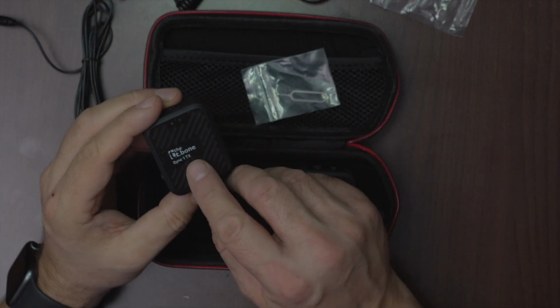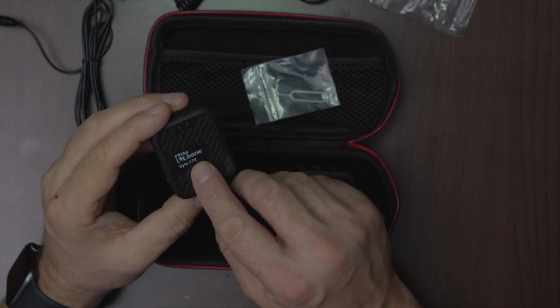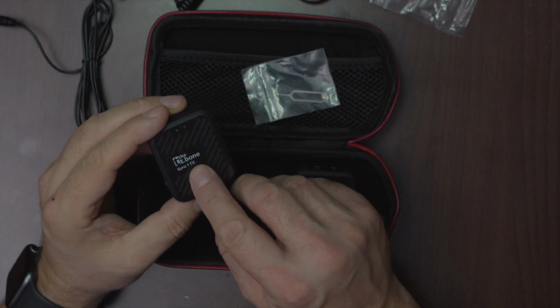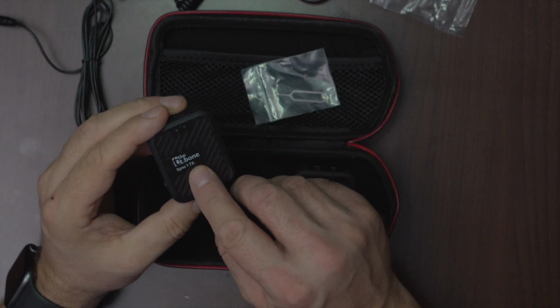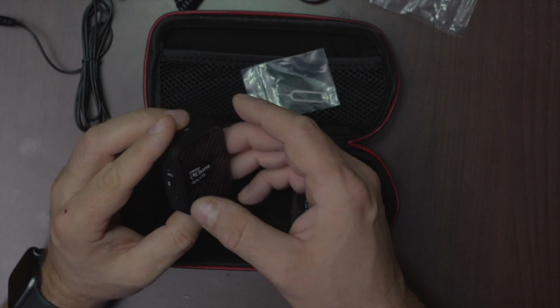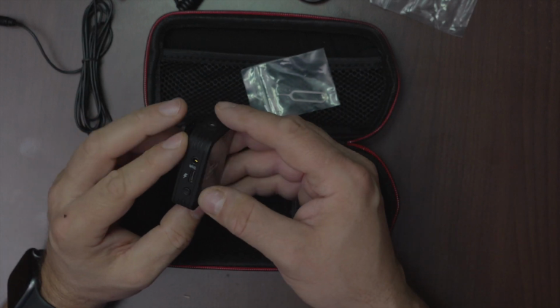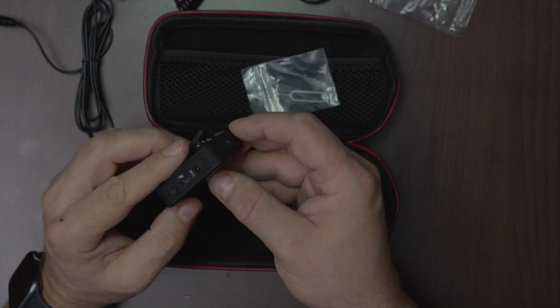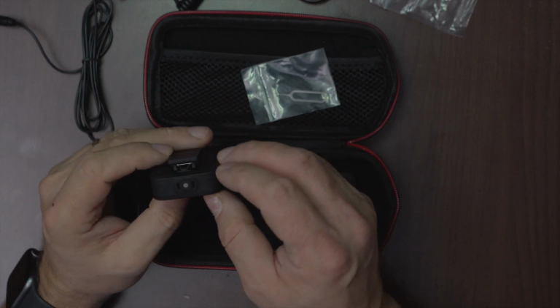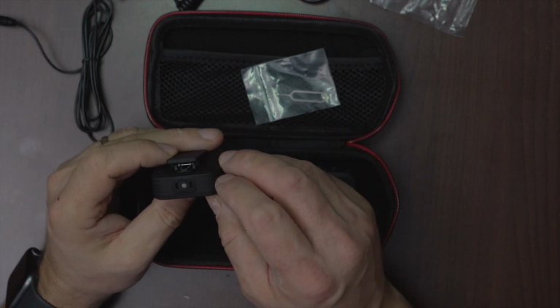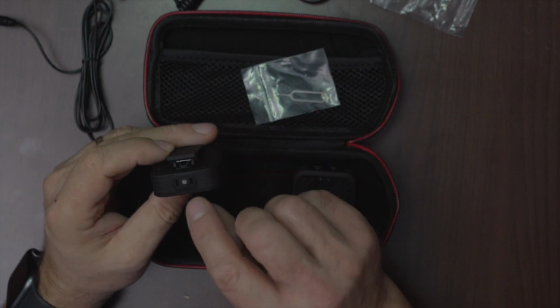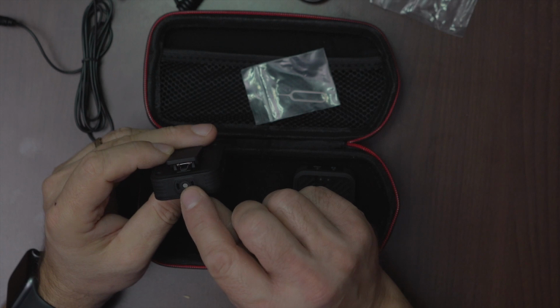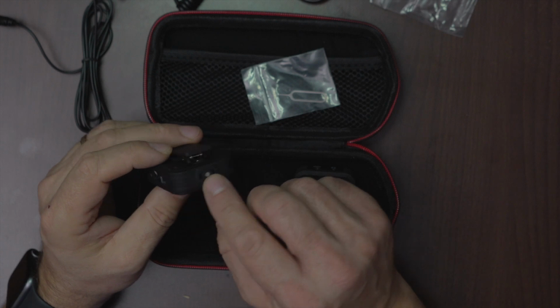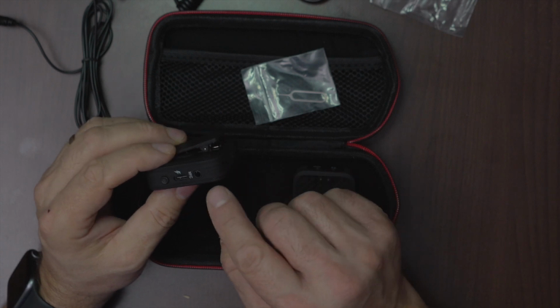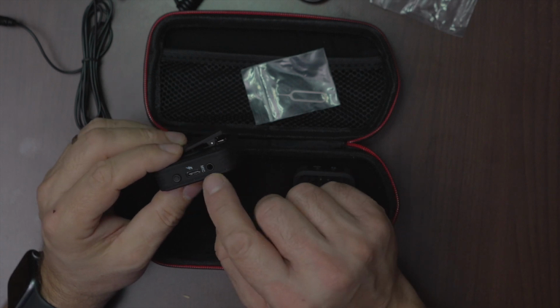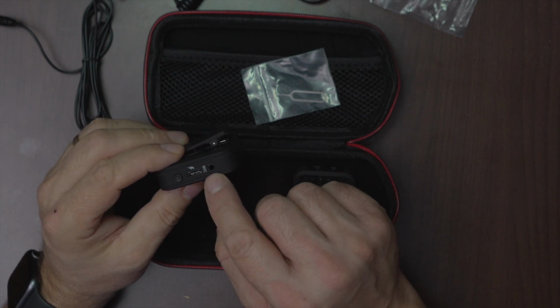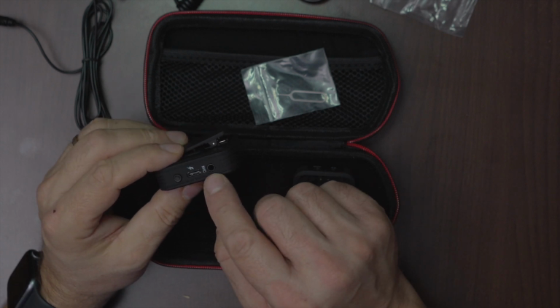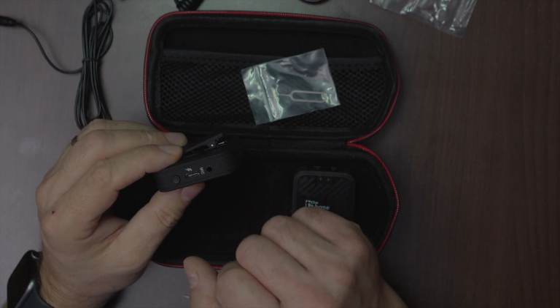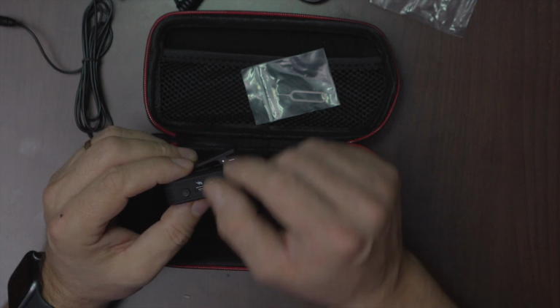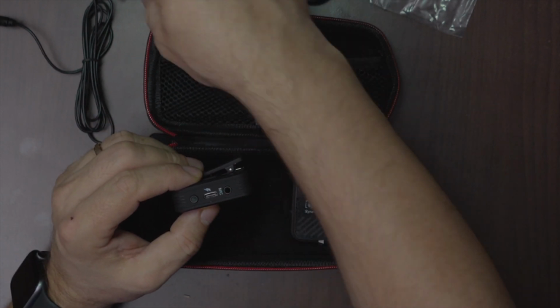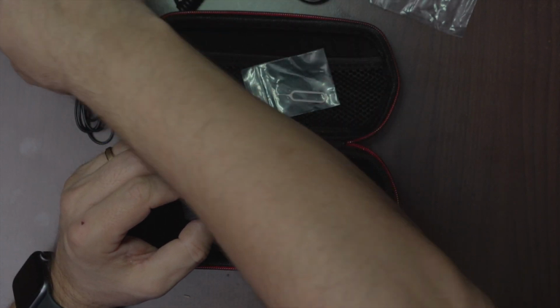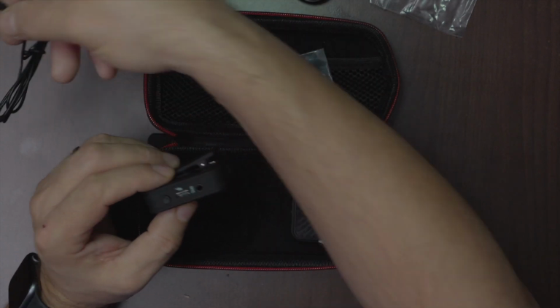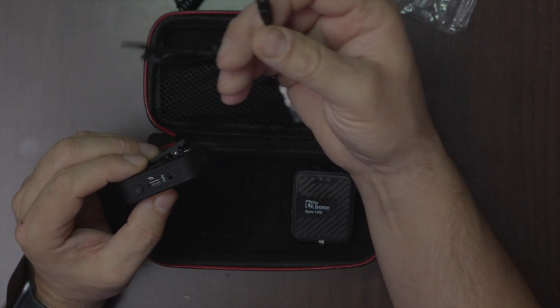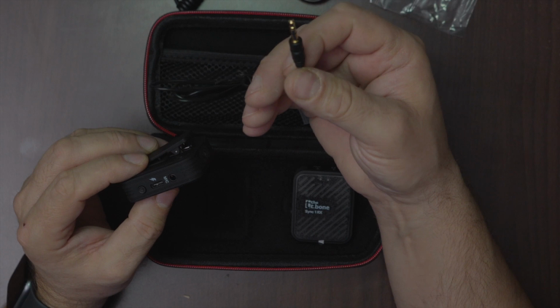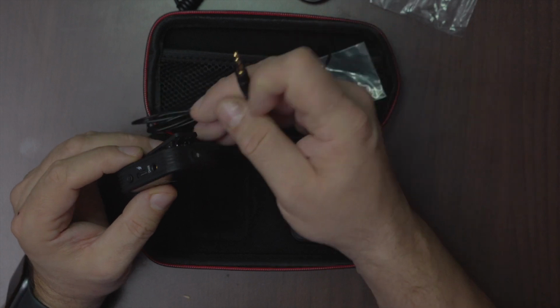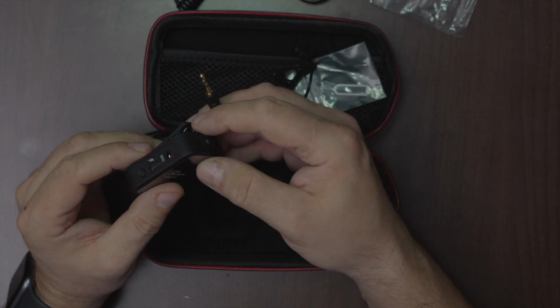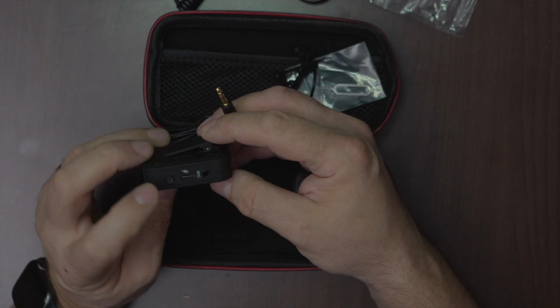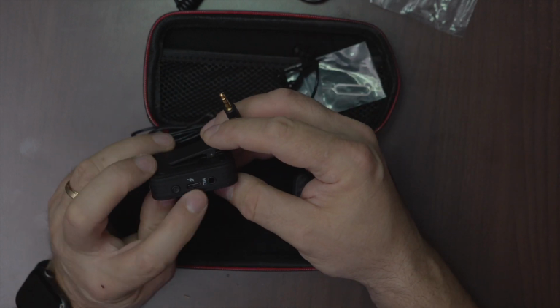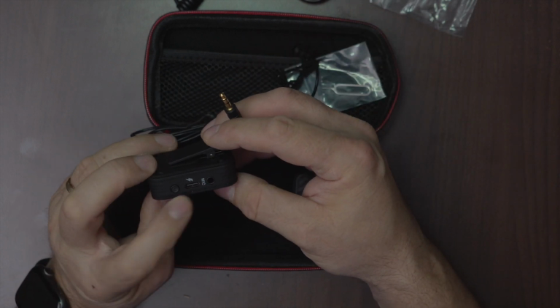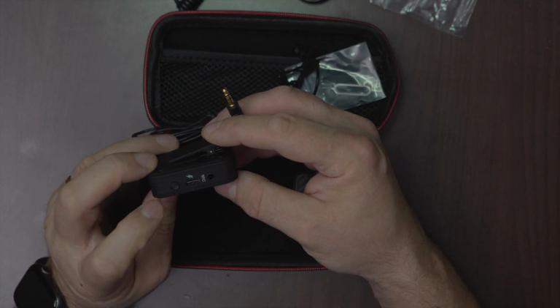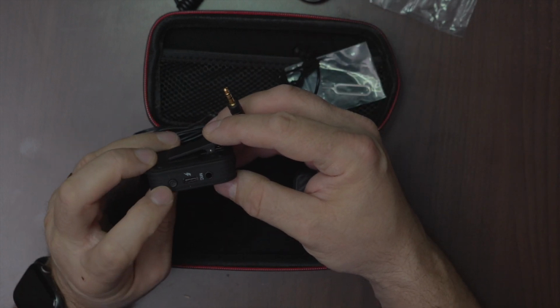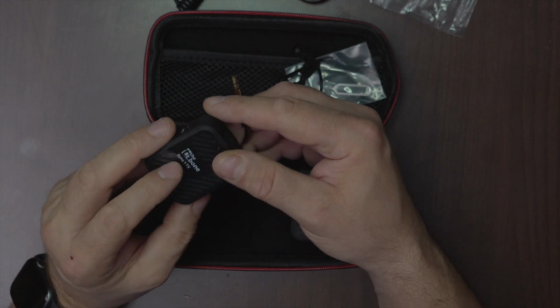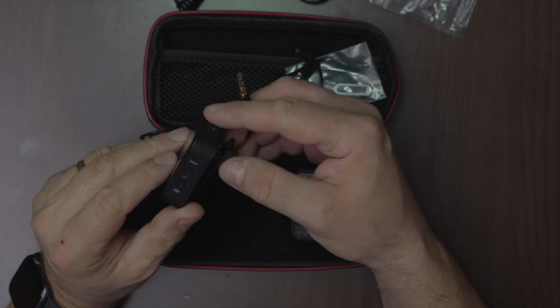Now the transmitter. It has a built-in microphone but also an external microphone port, like this one. It has a charging port and a power on button.